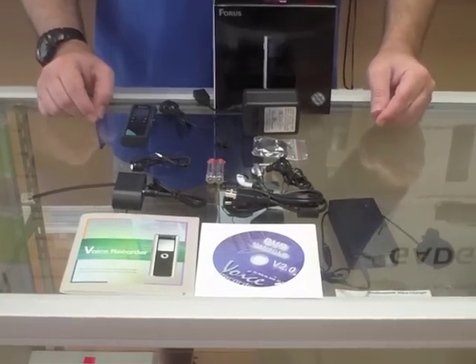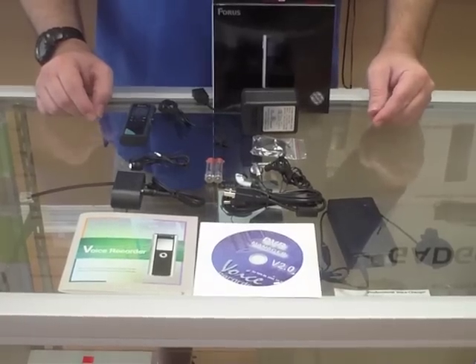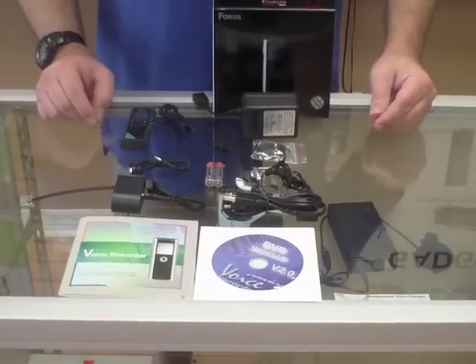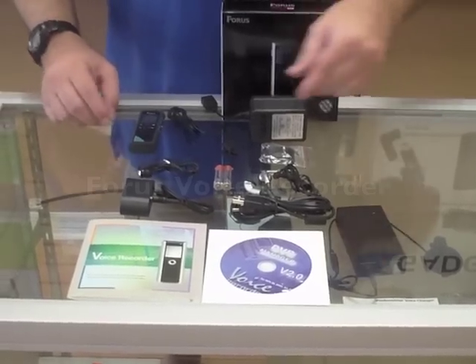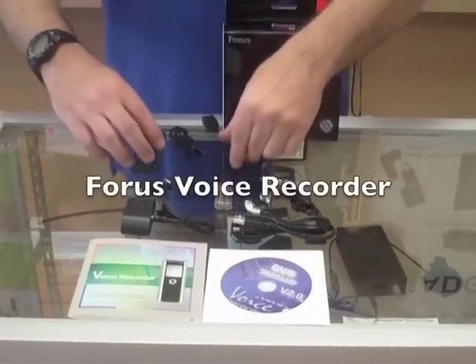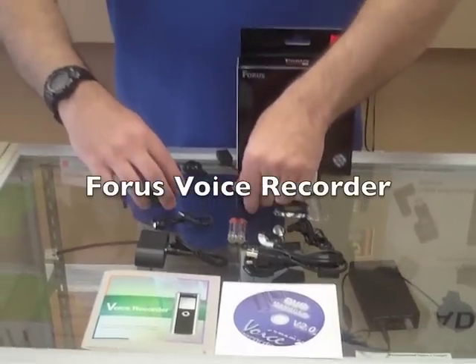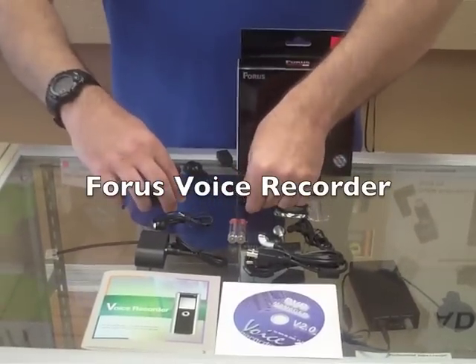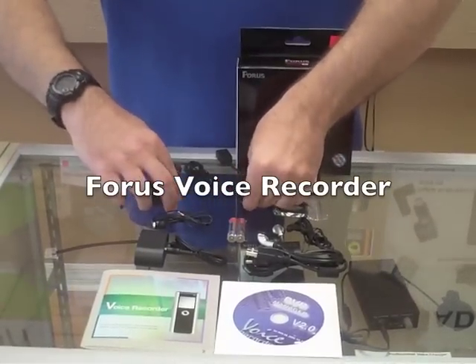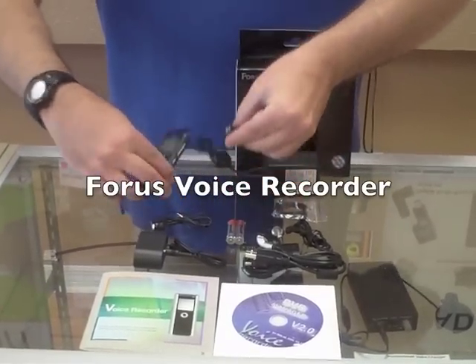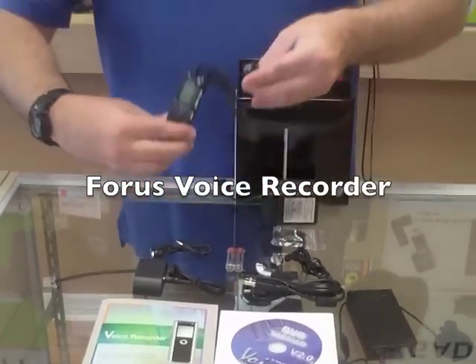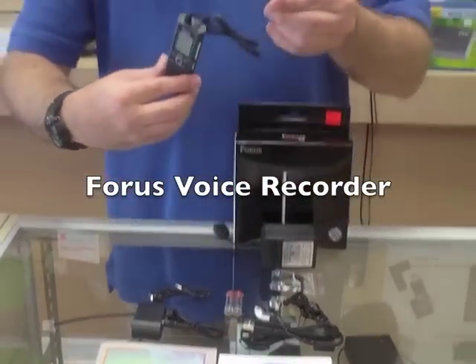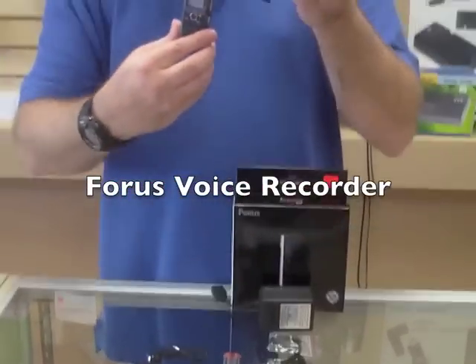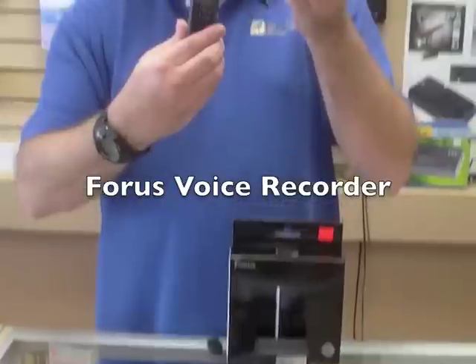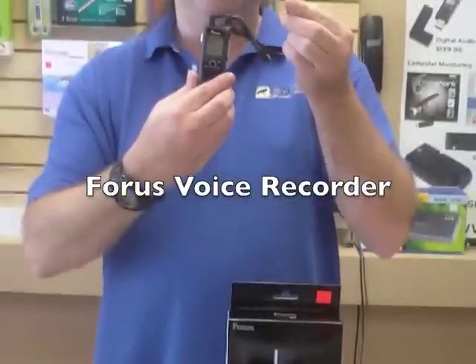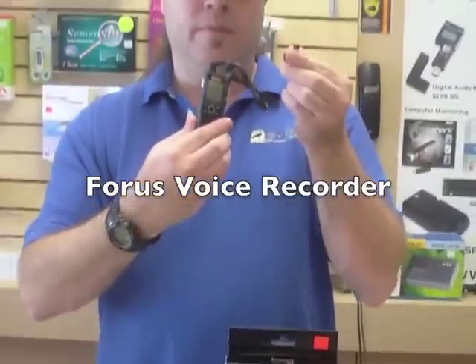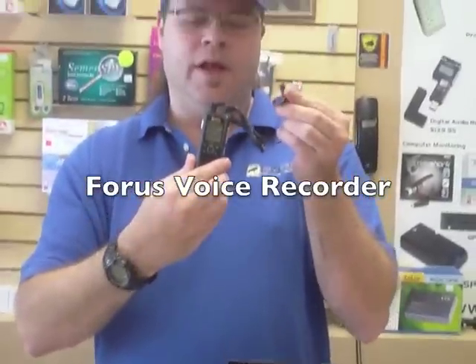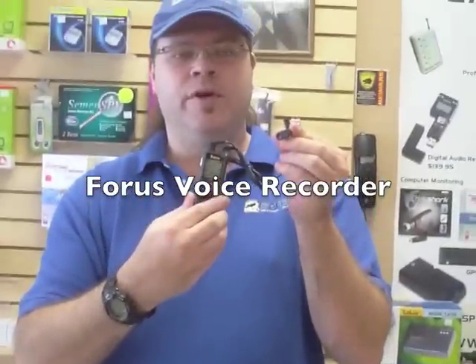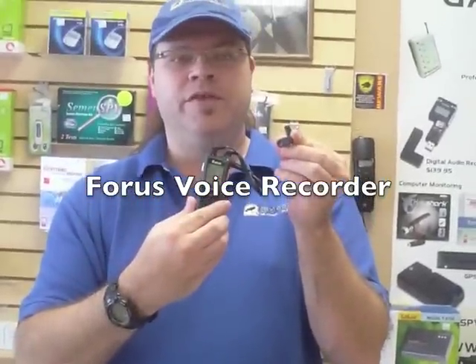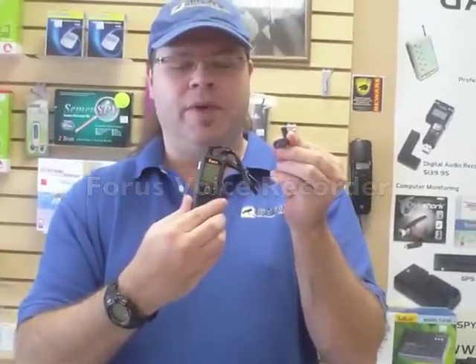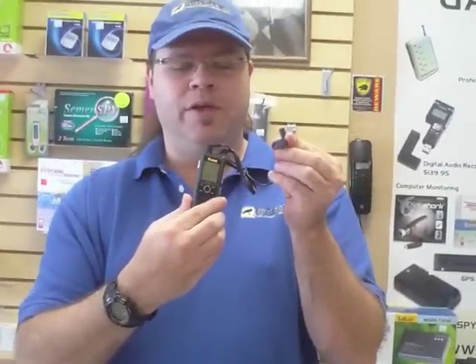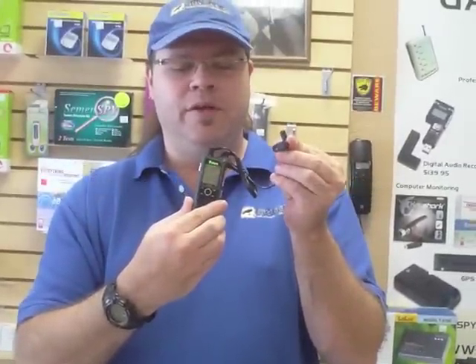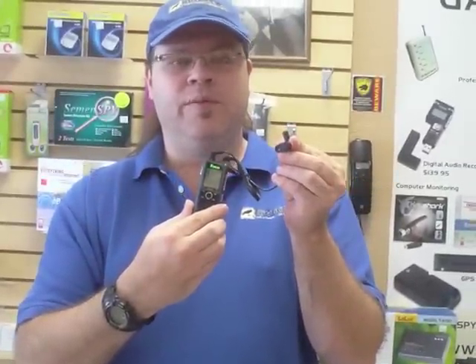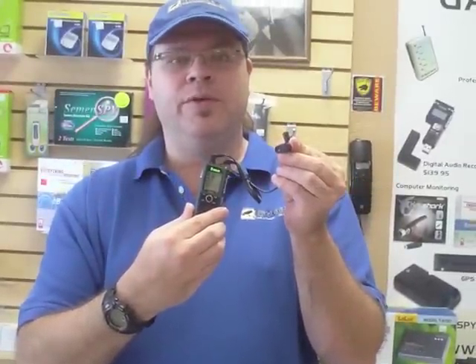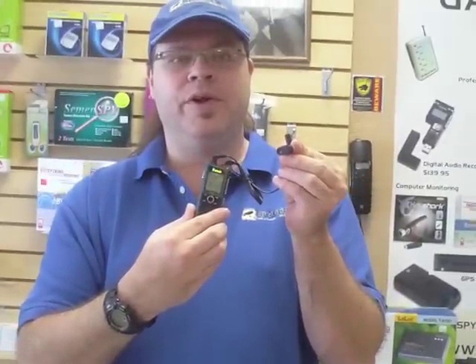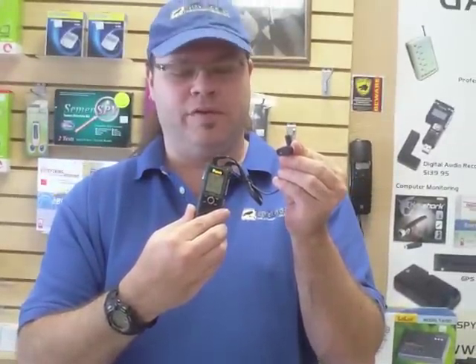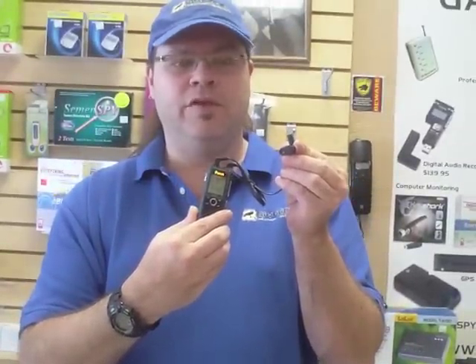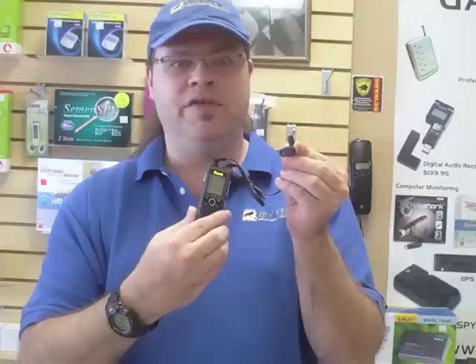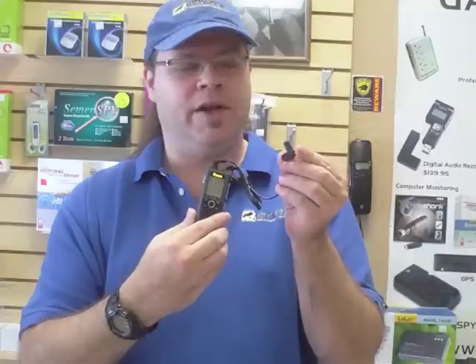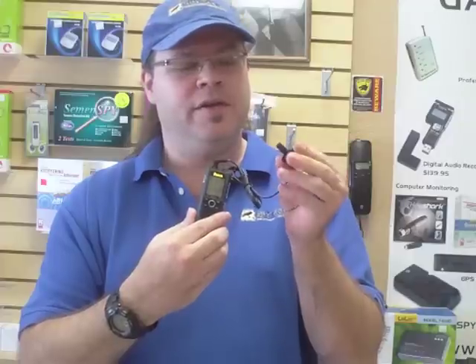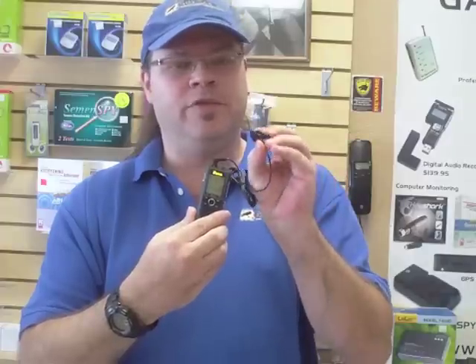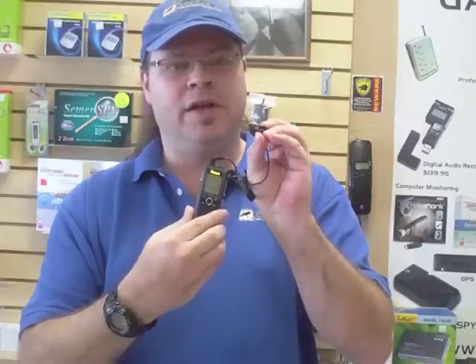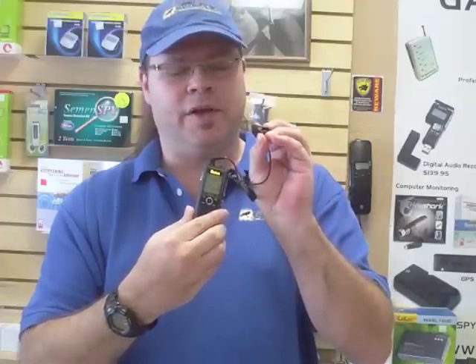Hello, this is Bobby with SpyGeeks and today we're talking about a Forrest voice recorder. This is it right here. It has 256 megabytes built in which will give you 133 hours. It's also voice activated and it comes with a little tie clip mic here.